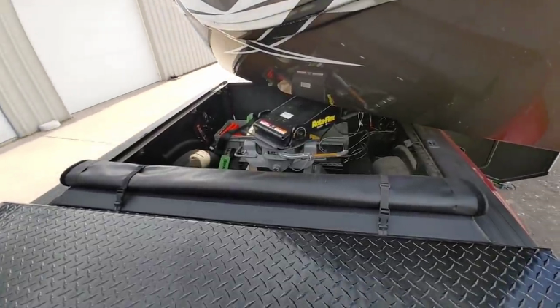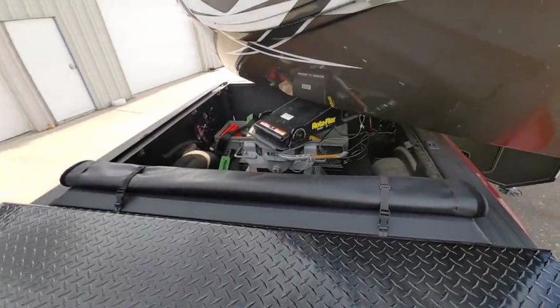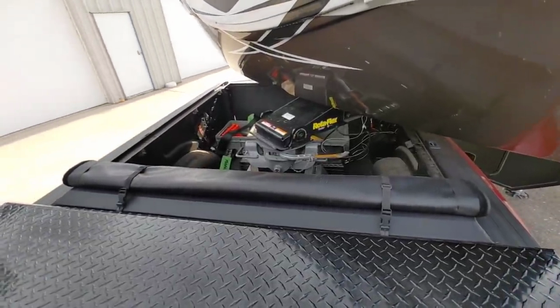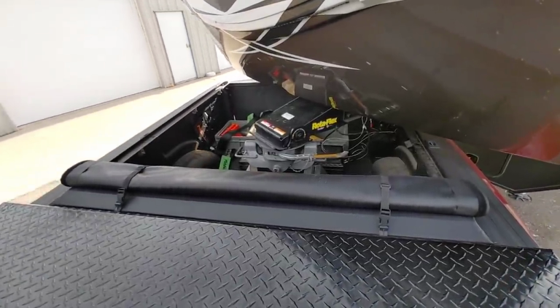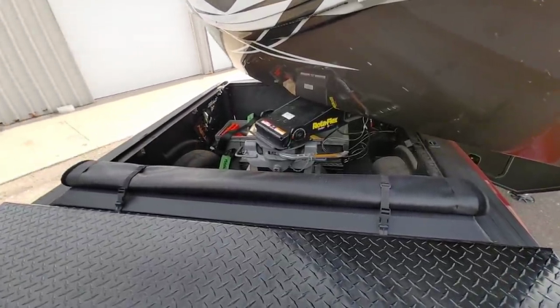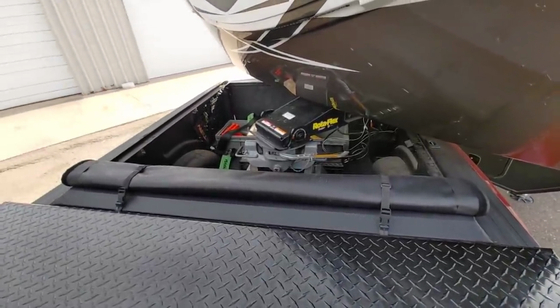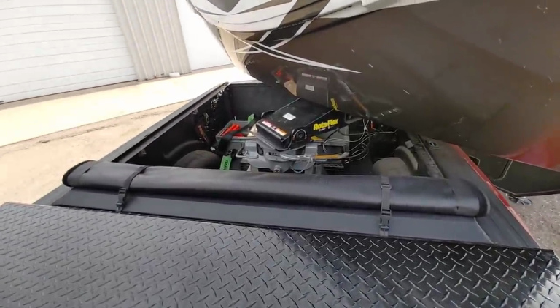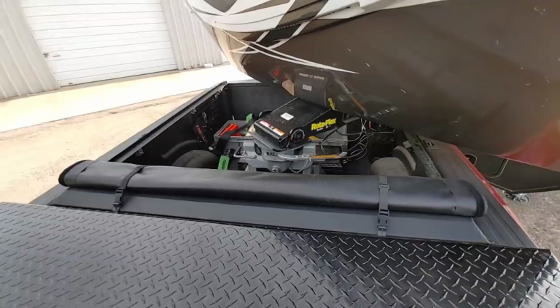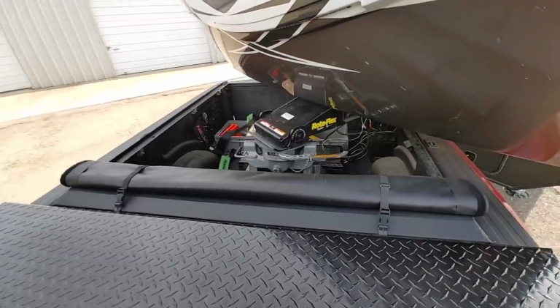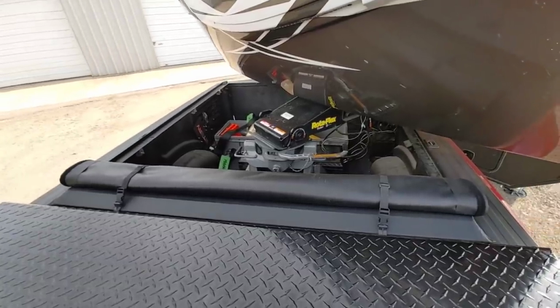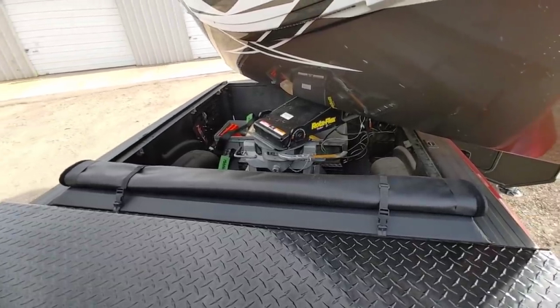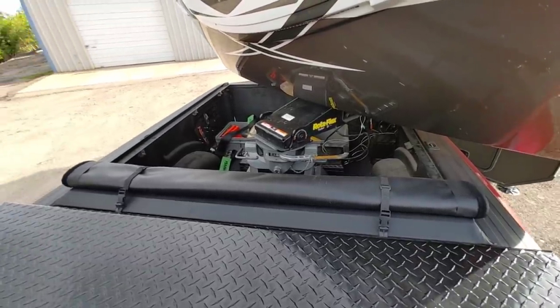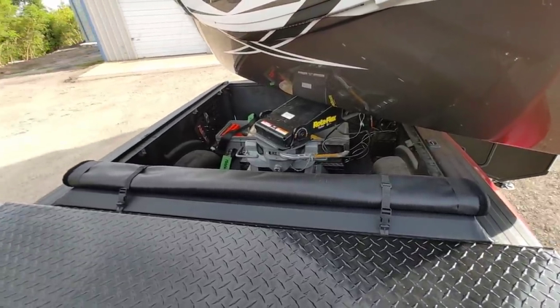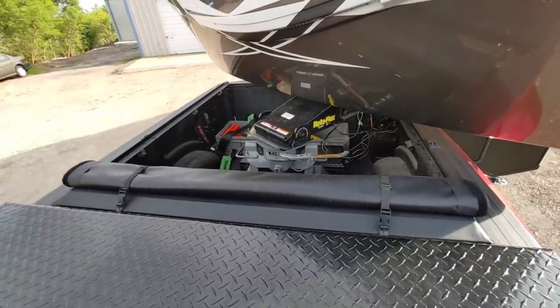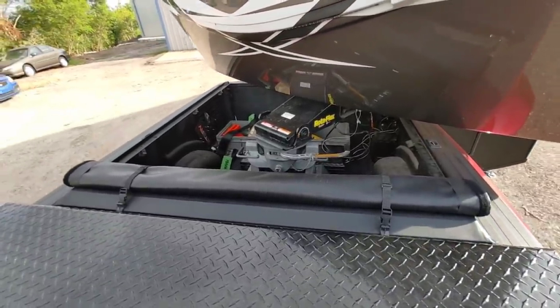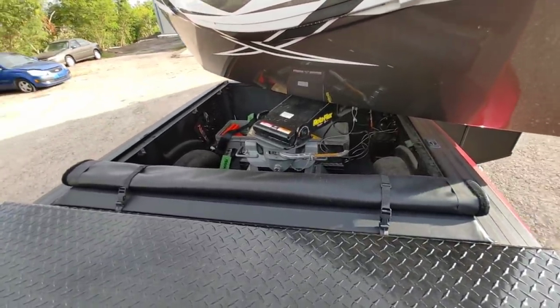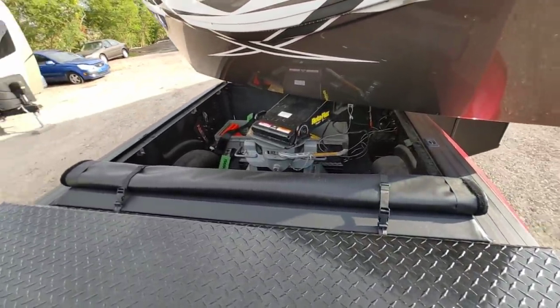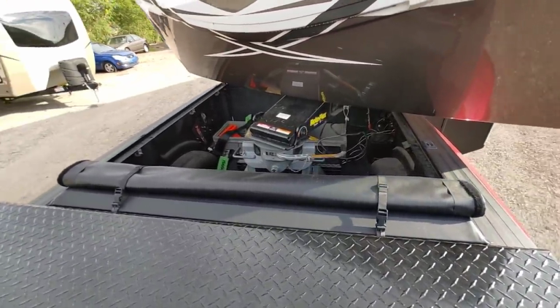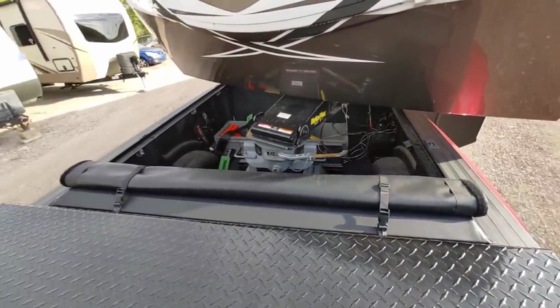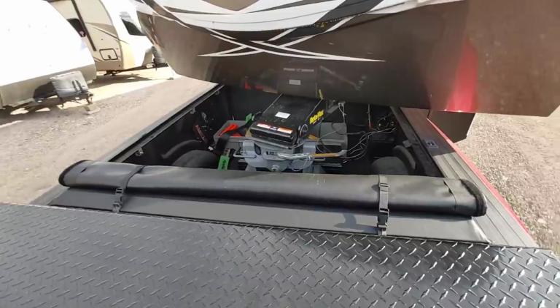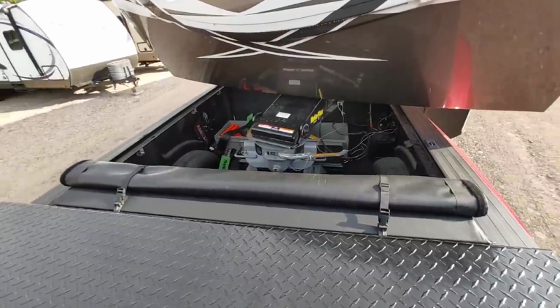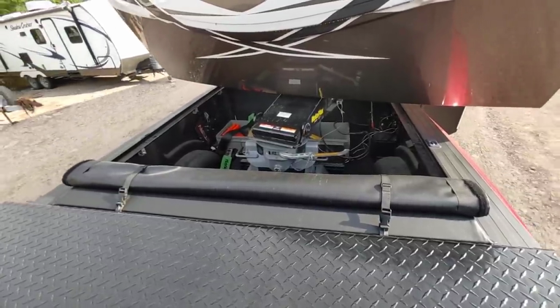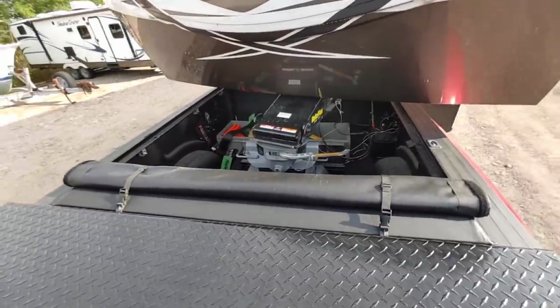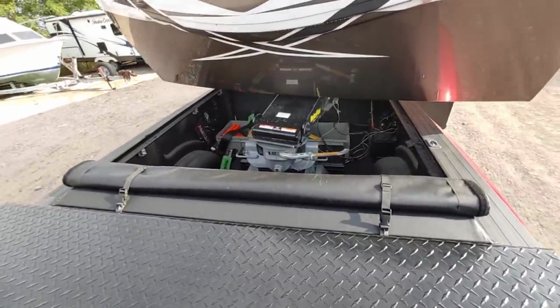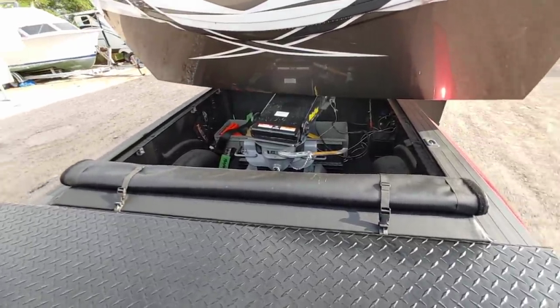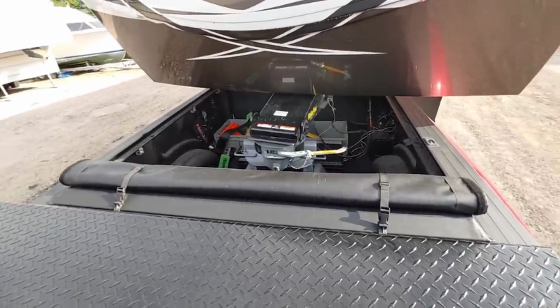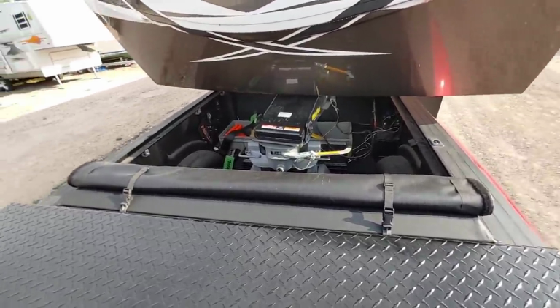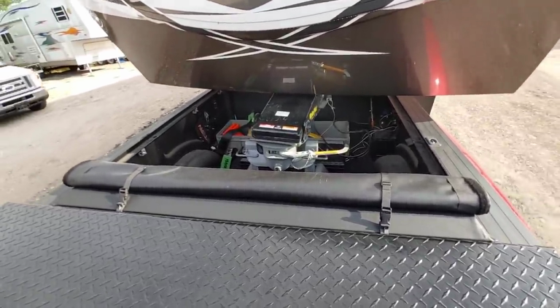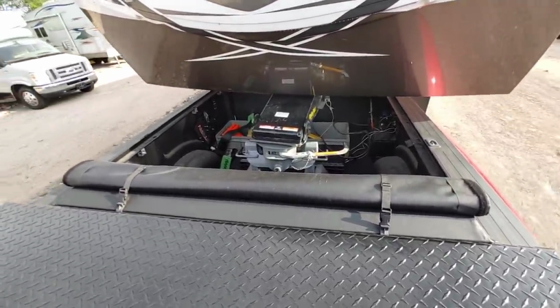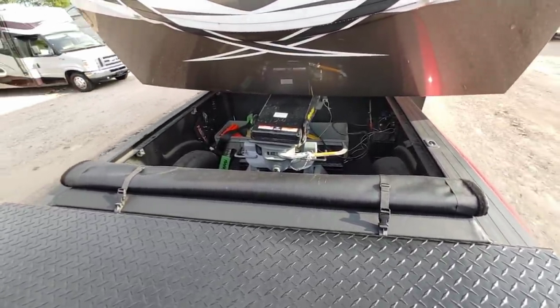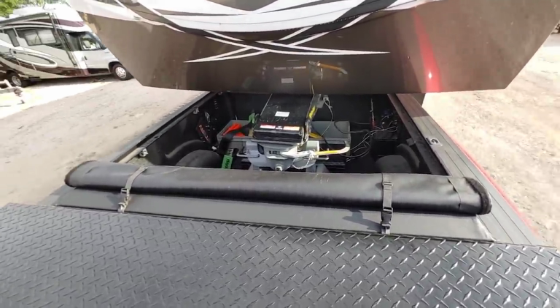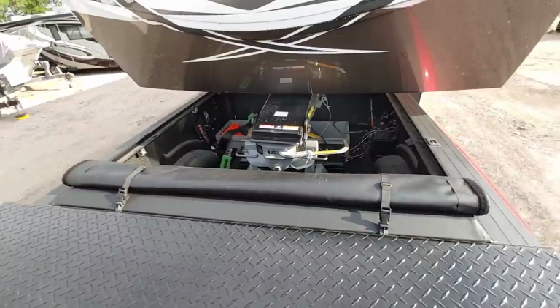All right. So I went out to the Vanley beacon to shoot the rest of this video. I planned on doing a lot more, but the weather turned really nasty. However, I was able to do something inside of the RV that I think a lot of people were curious about. So let's head over that way — I'll be right back.